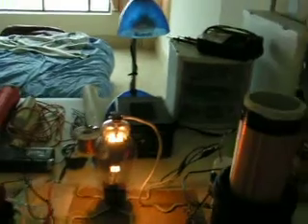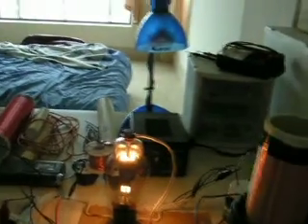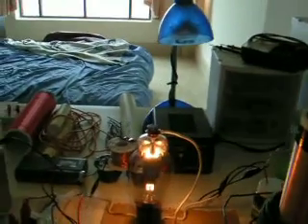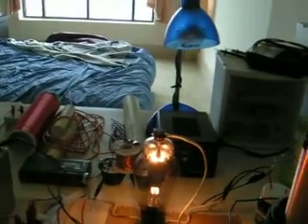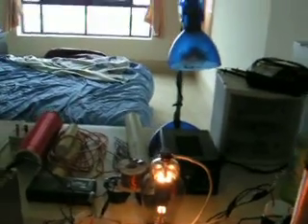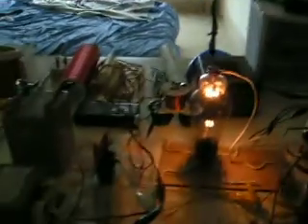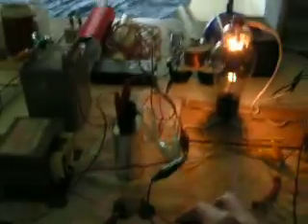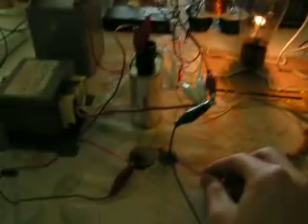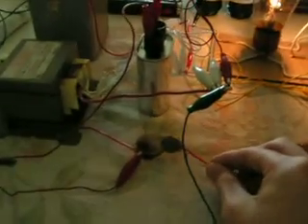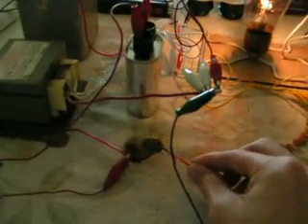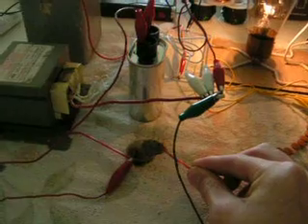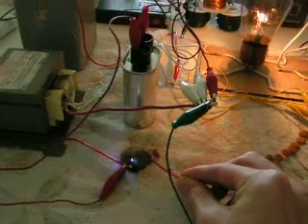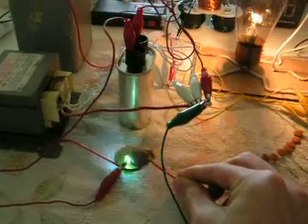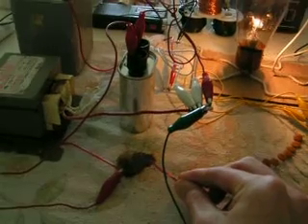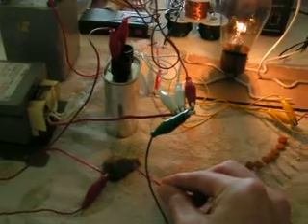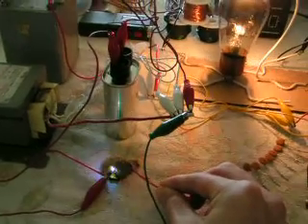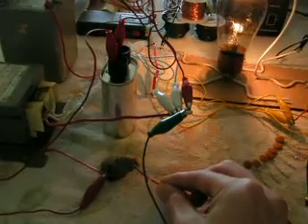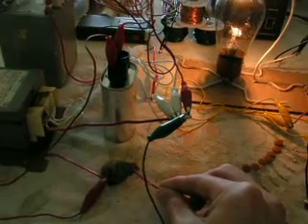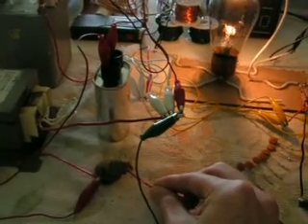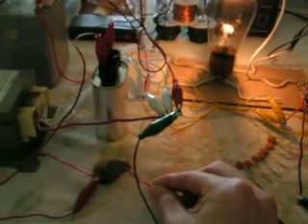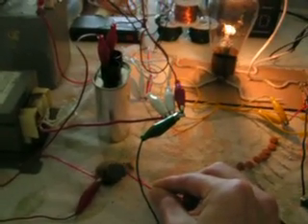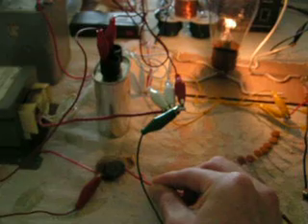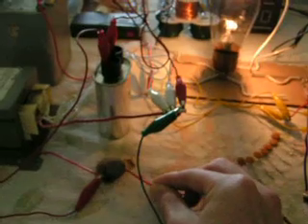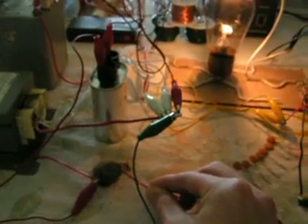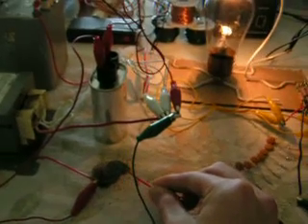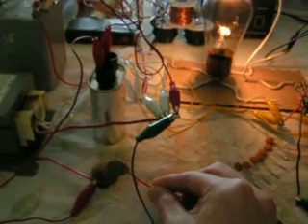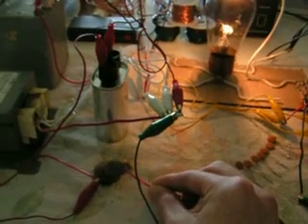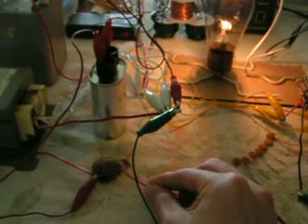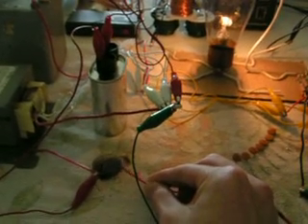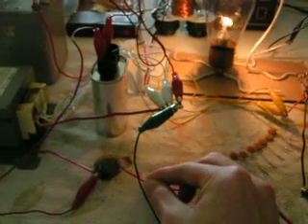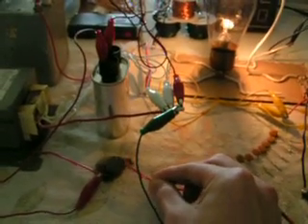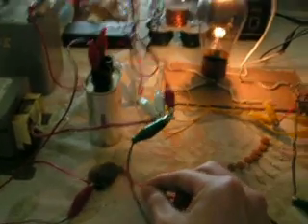It doesn't work a little bit better. I can get this coin to glow at incandescence. I can't really tell it's a 10 cent coin anymore — it's all black.